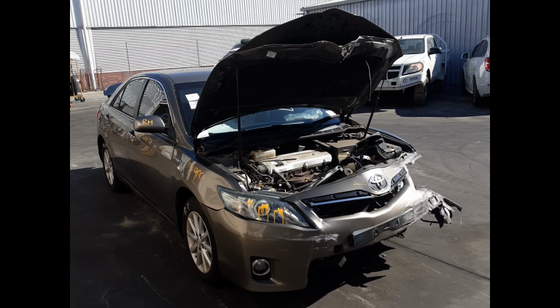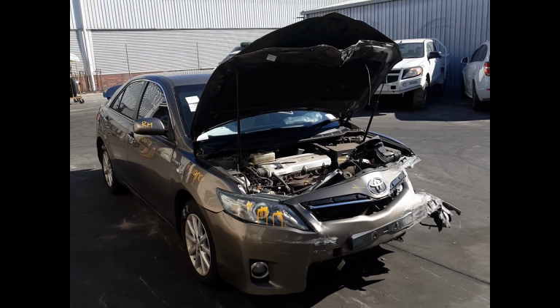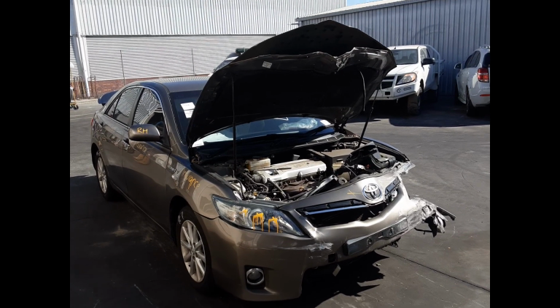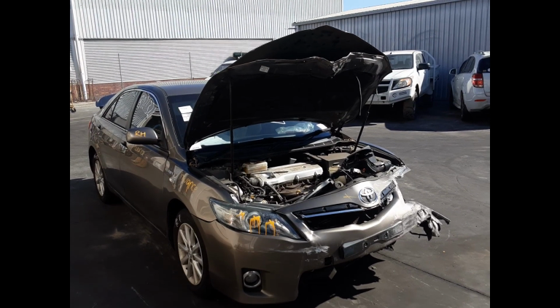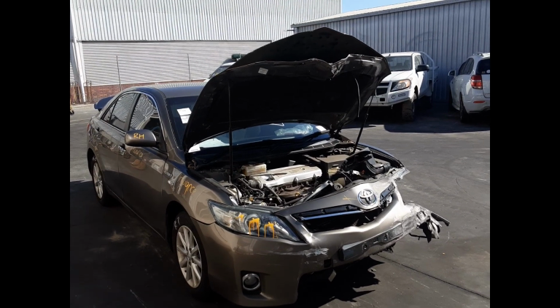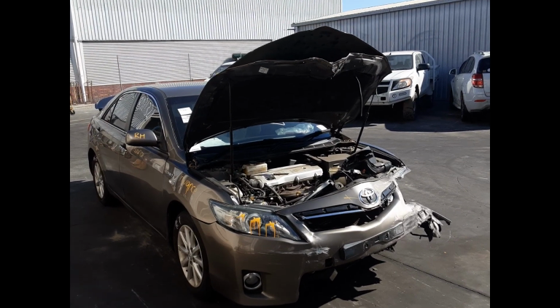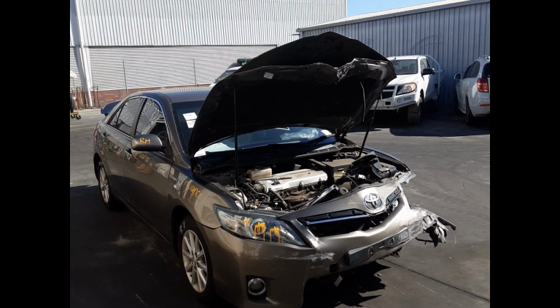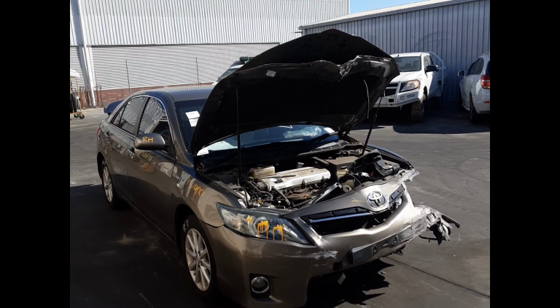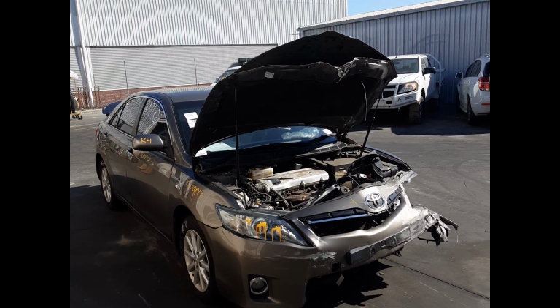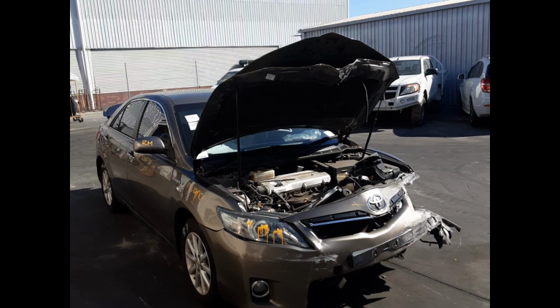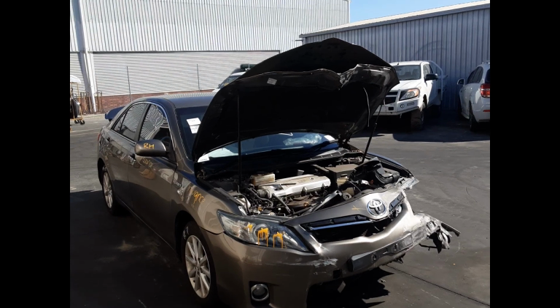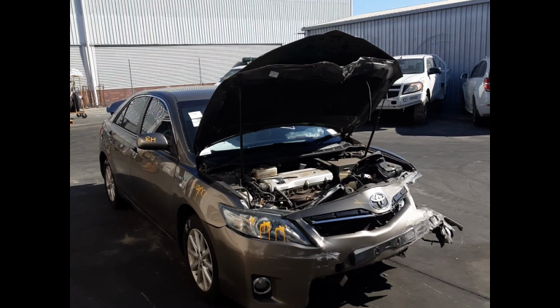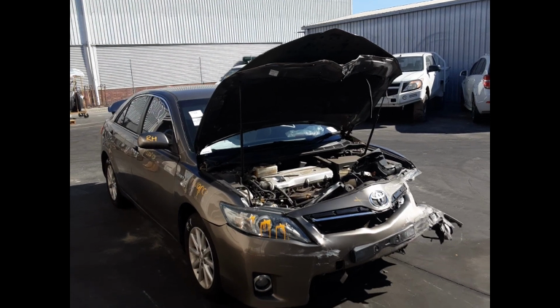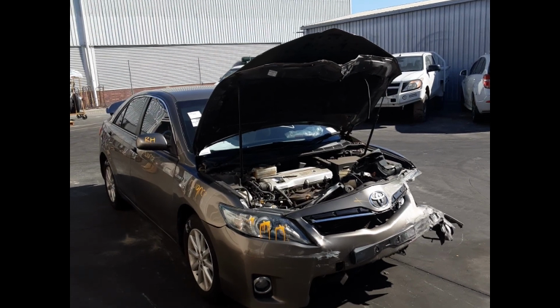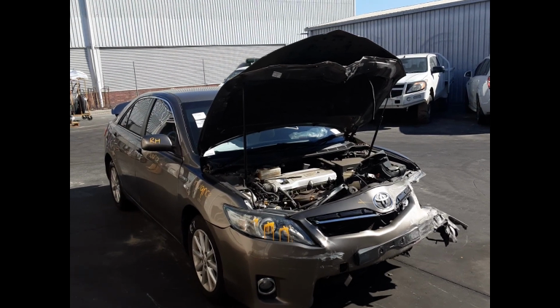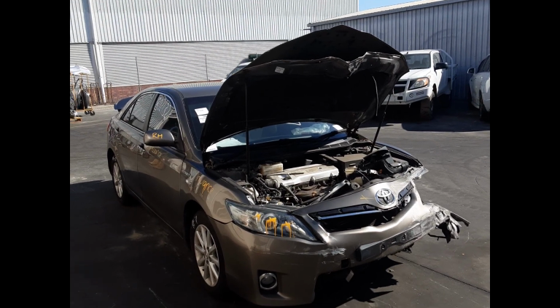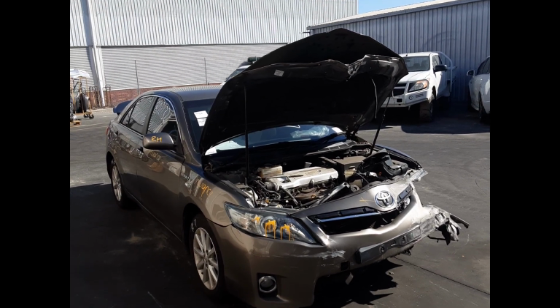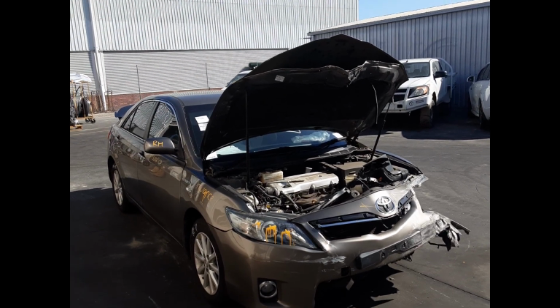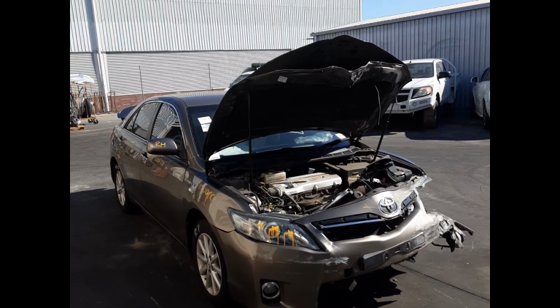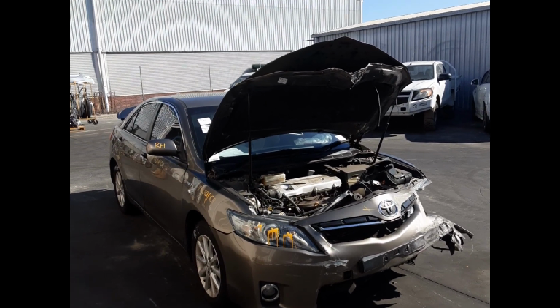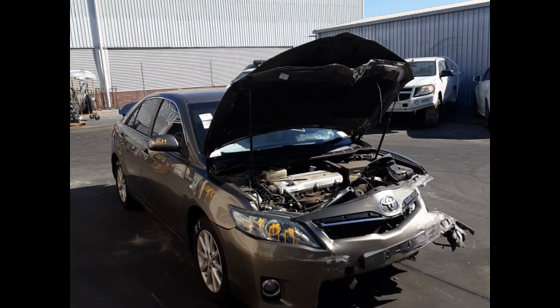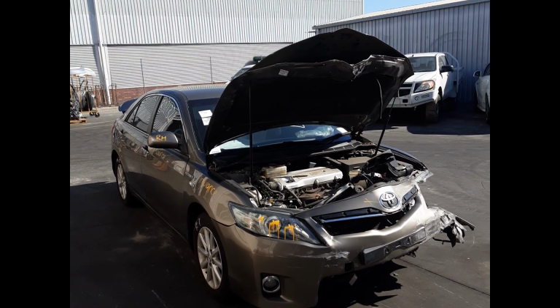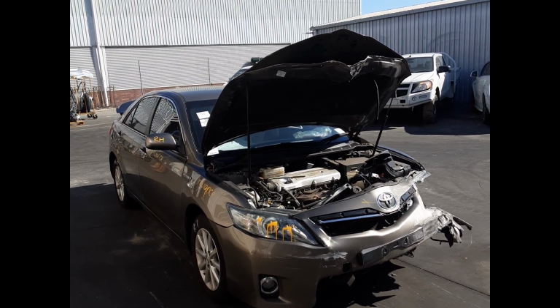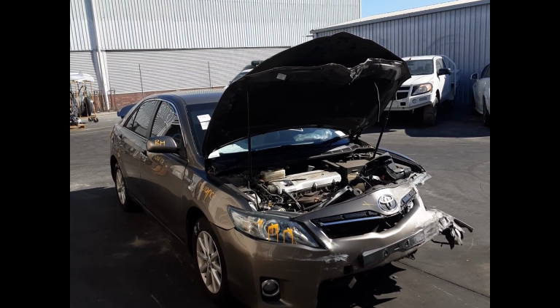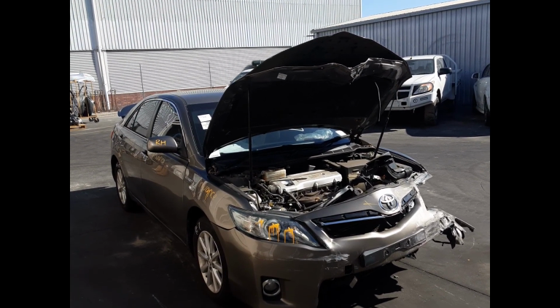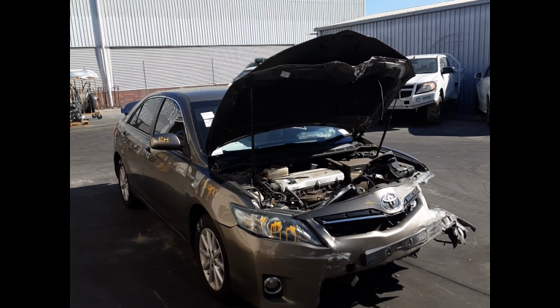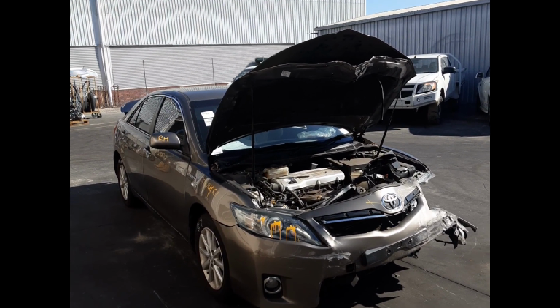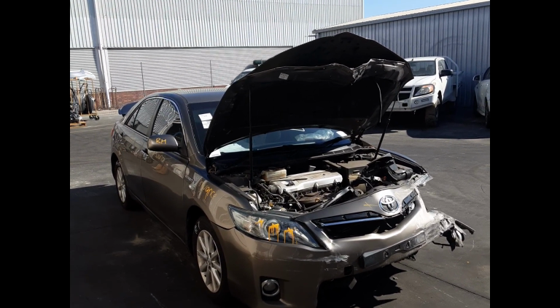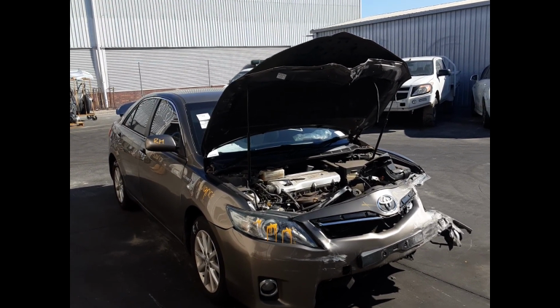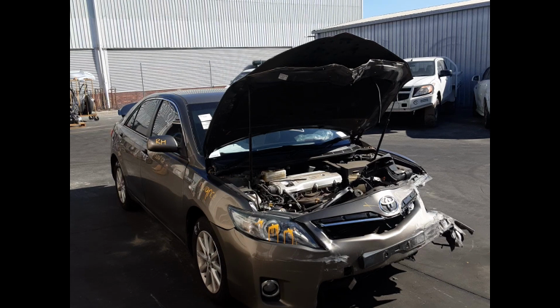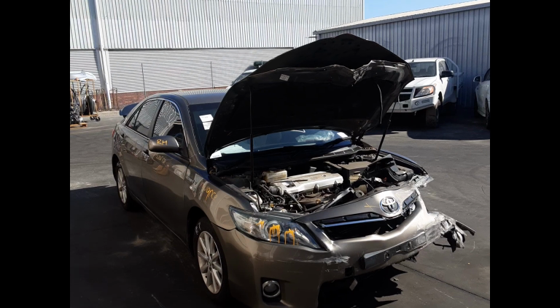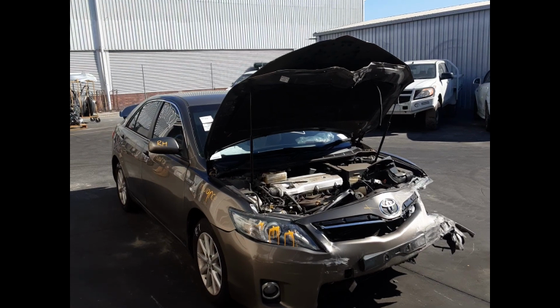Hi, this is Luke from Tuttlebutts Plus. Today we have a 2011 Toyota Camry, stock number 6242. This ran from 2006 to 2011.